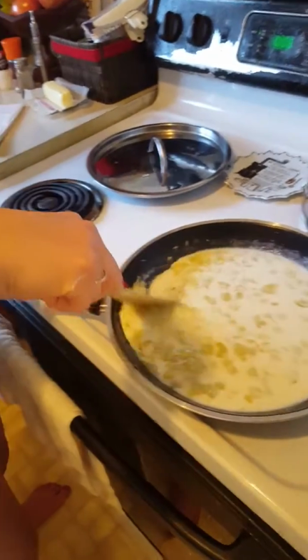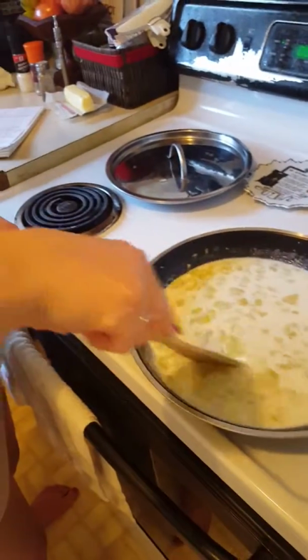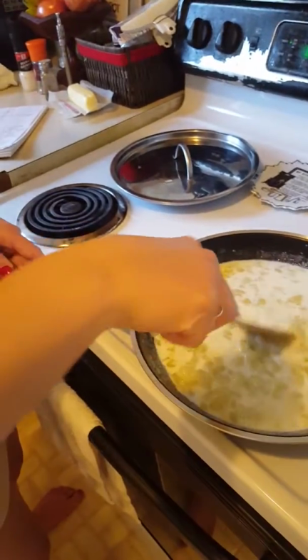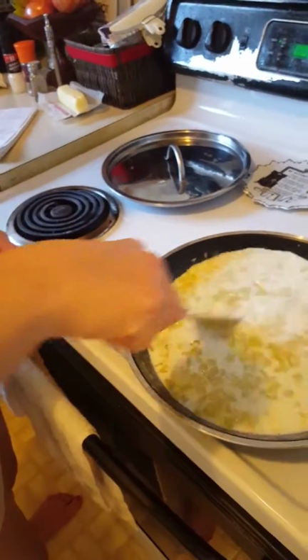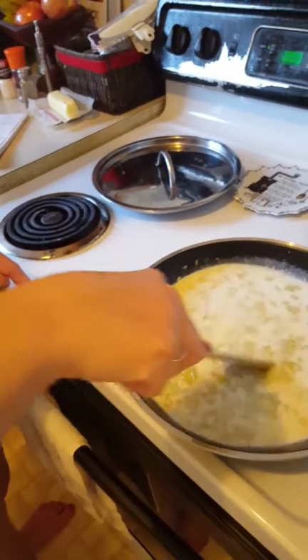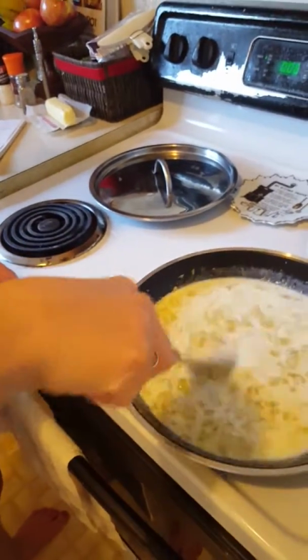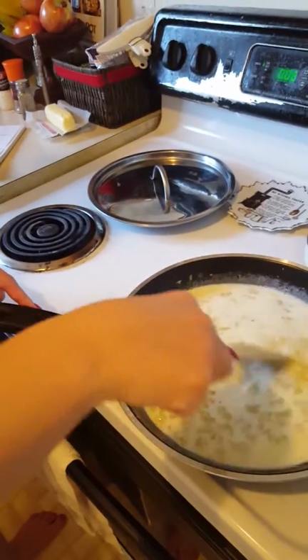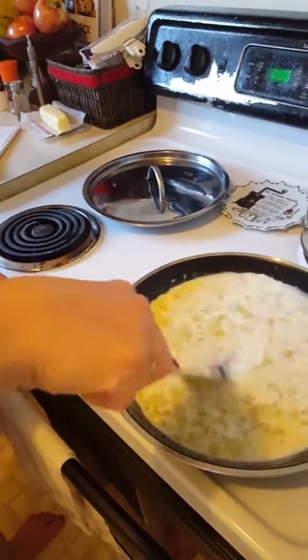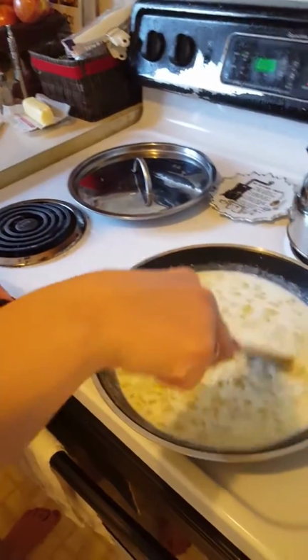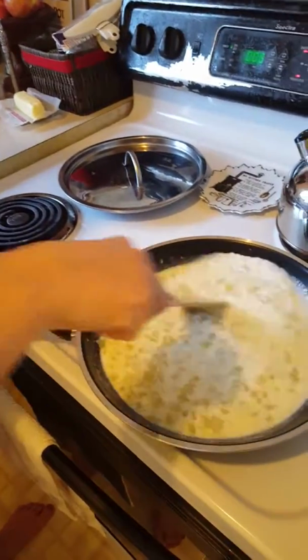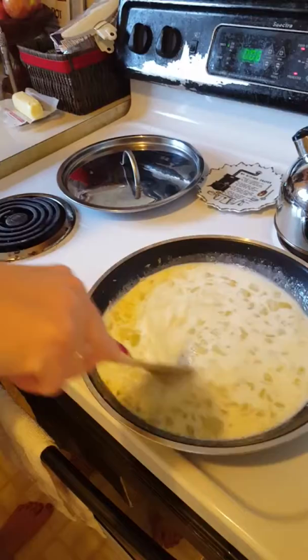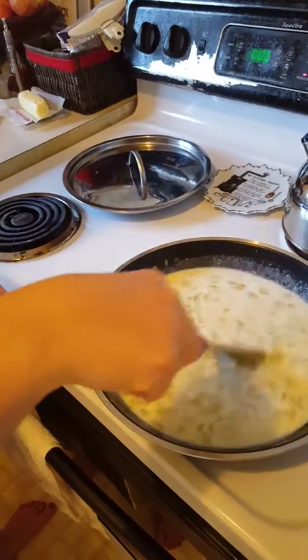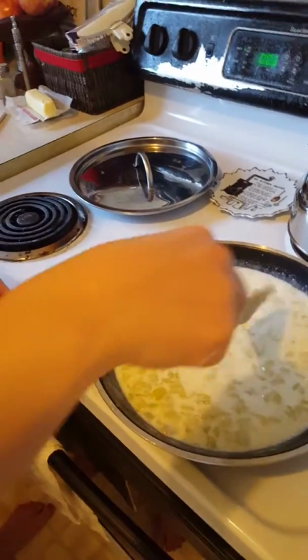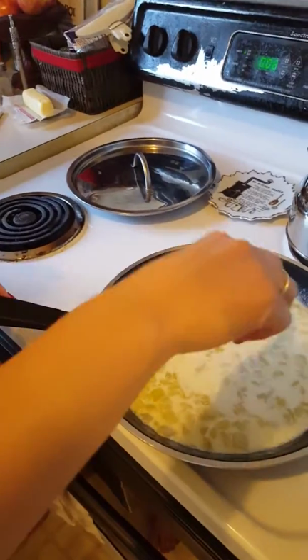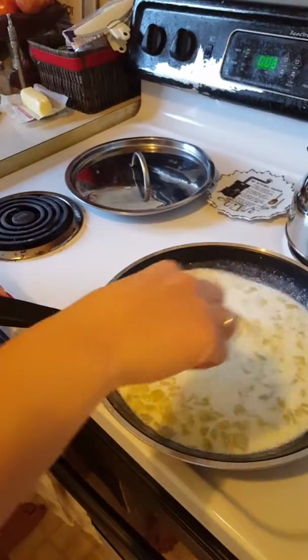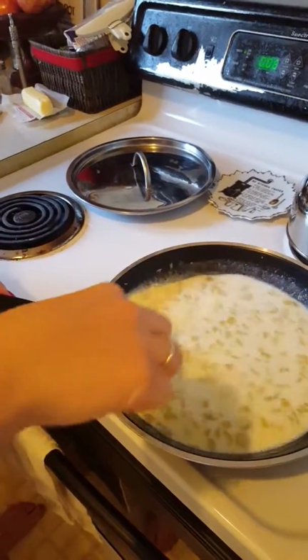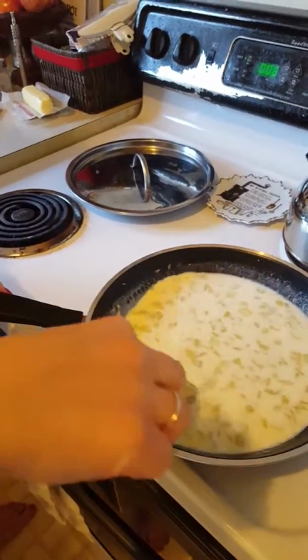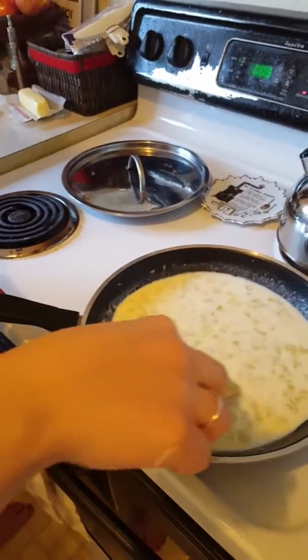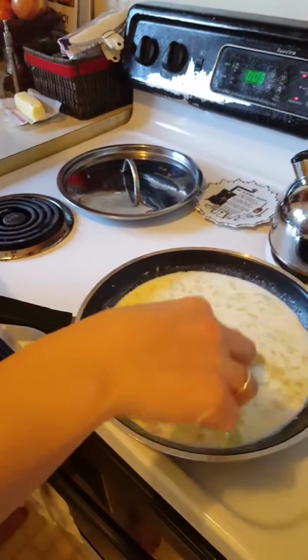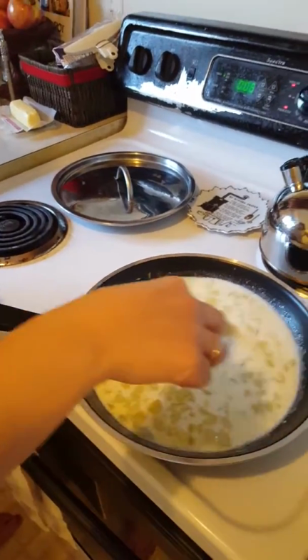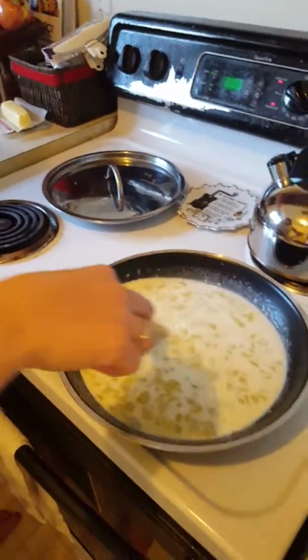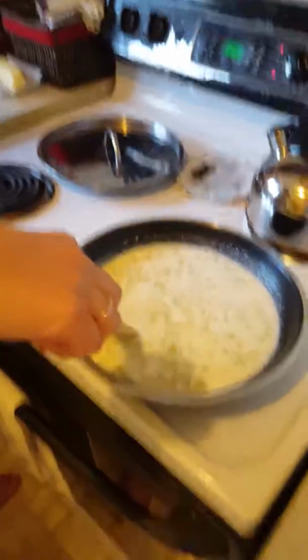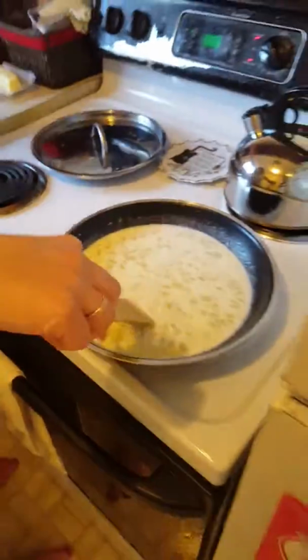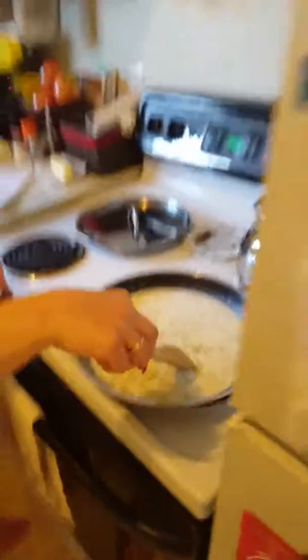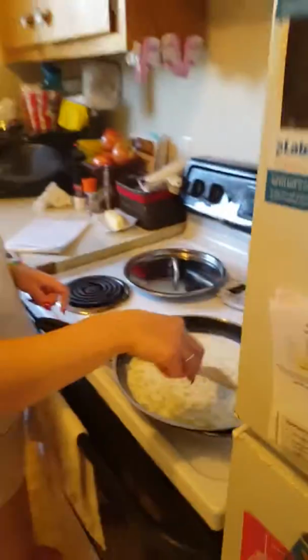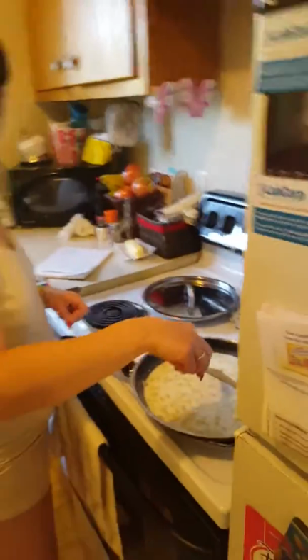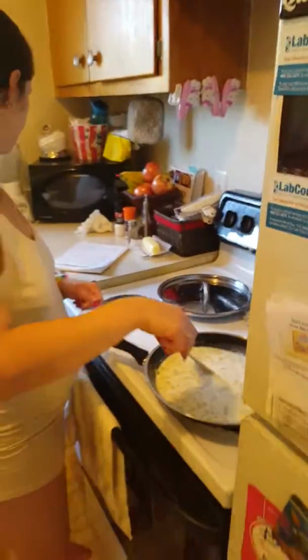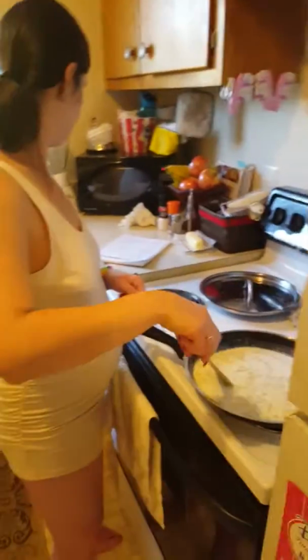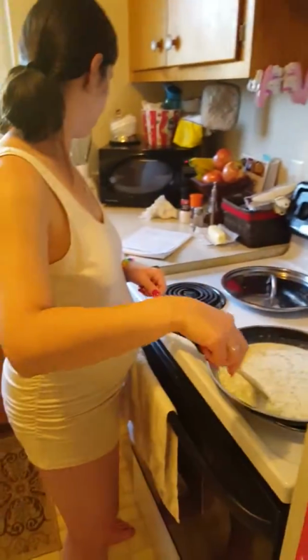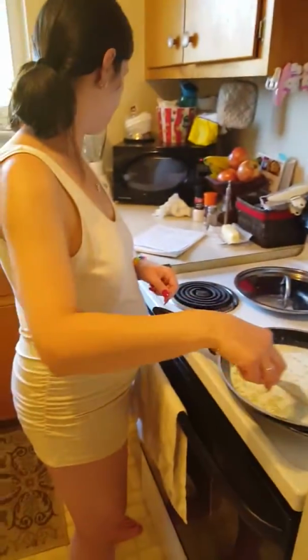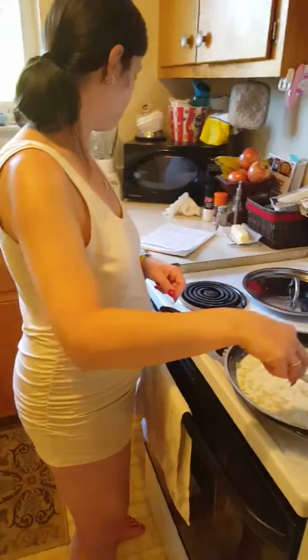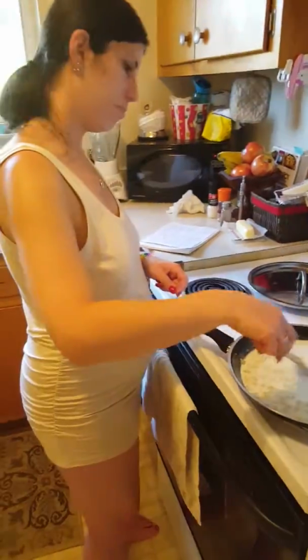When do you add the spinach — when it starts boiling? It thickens. Oh. And then it thickens.